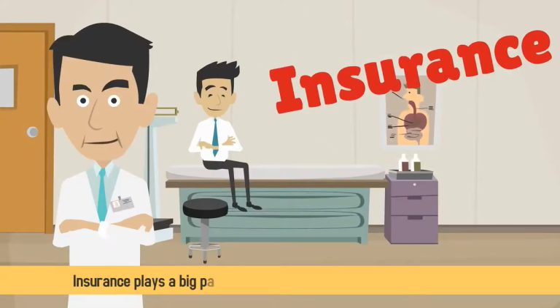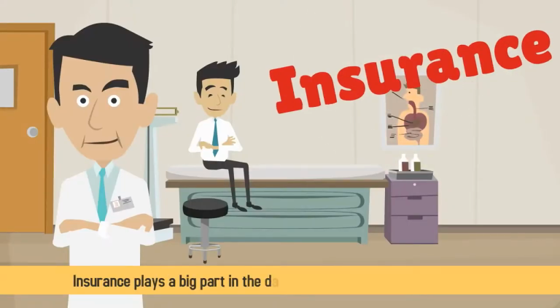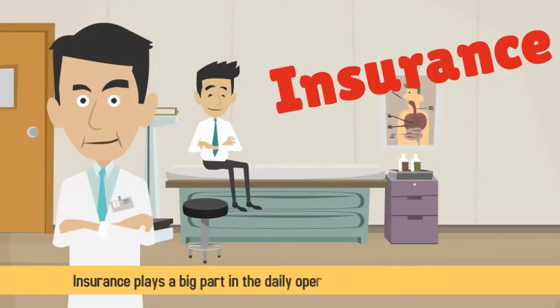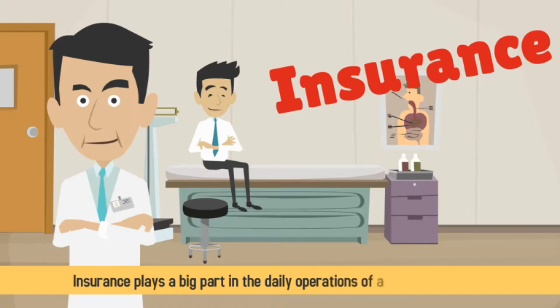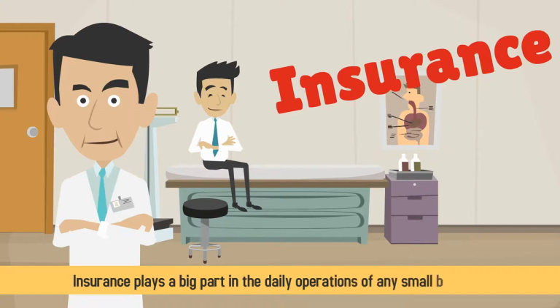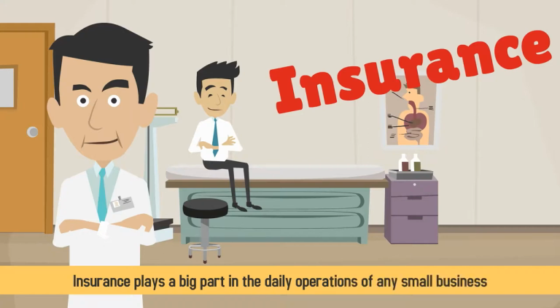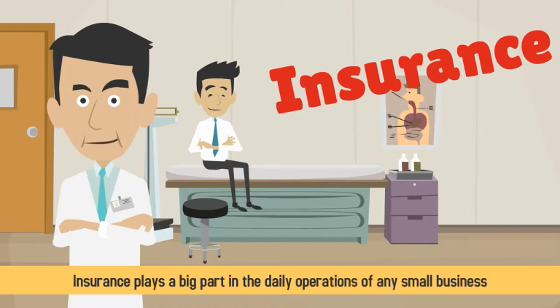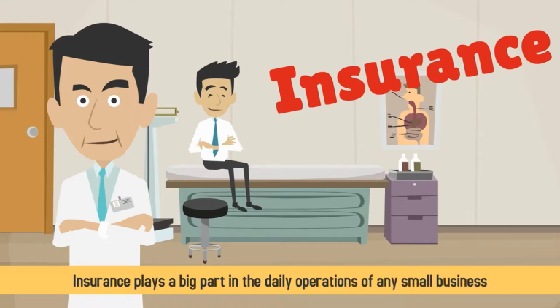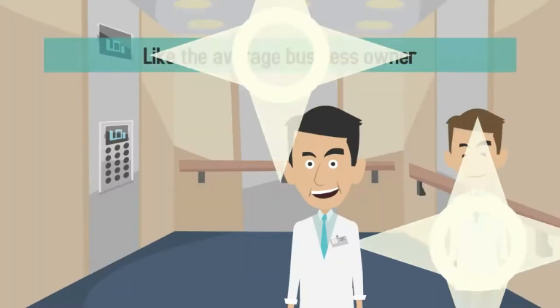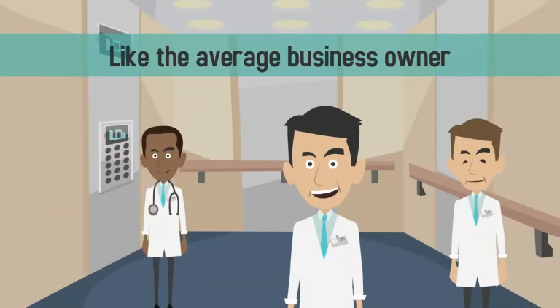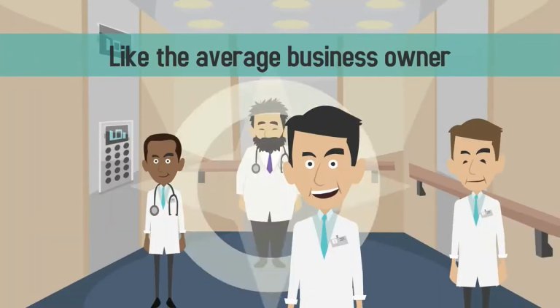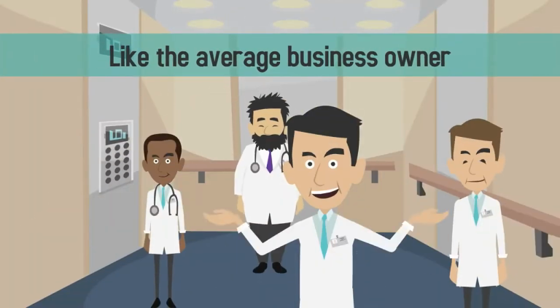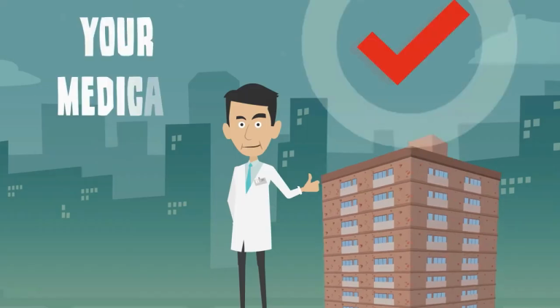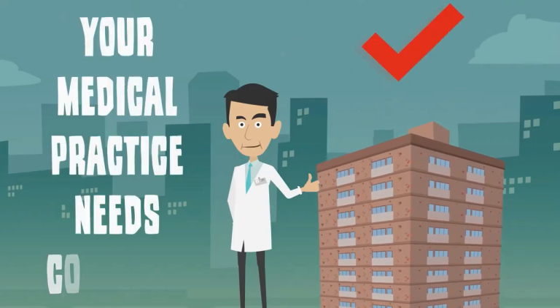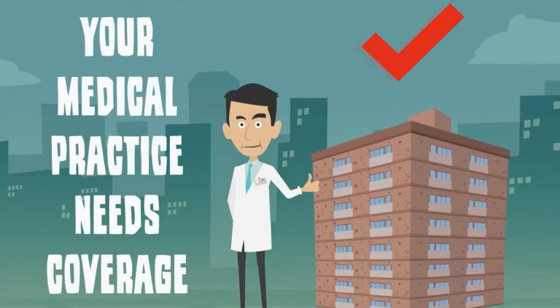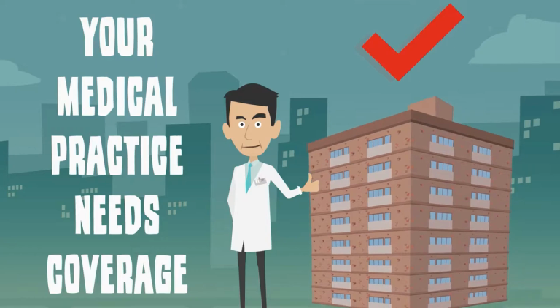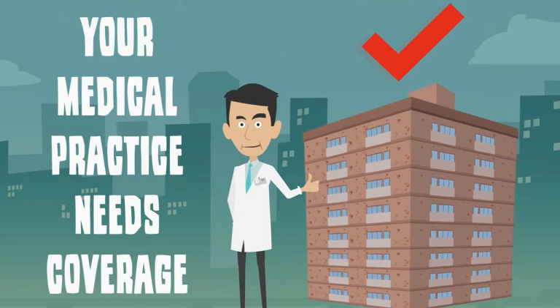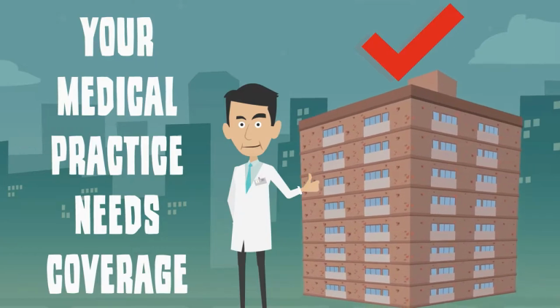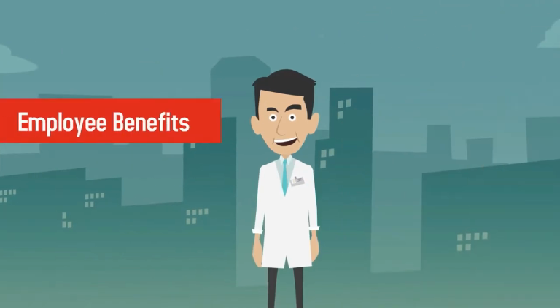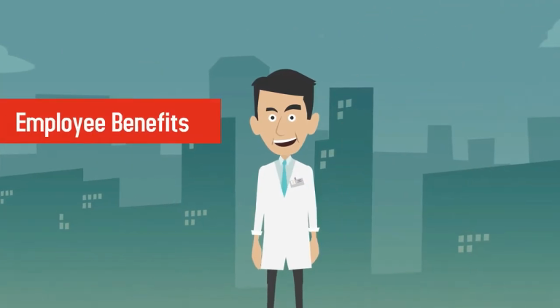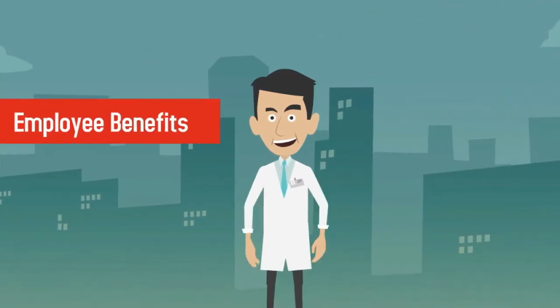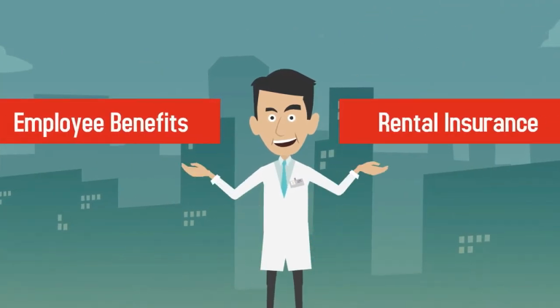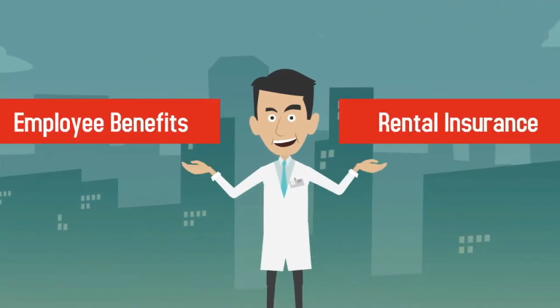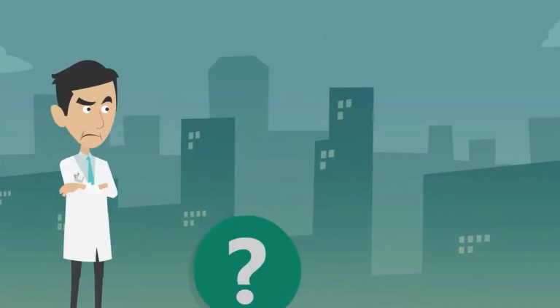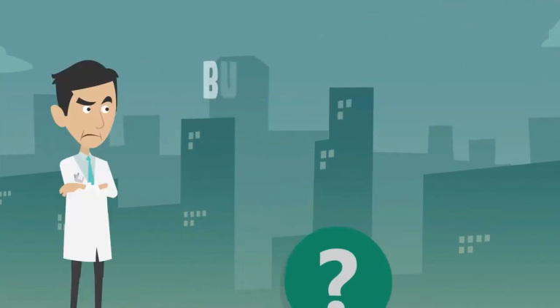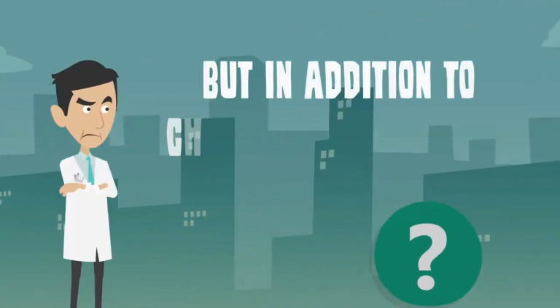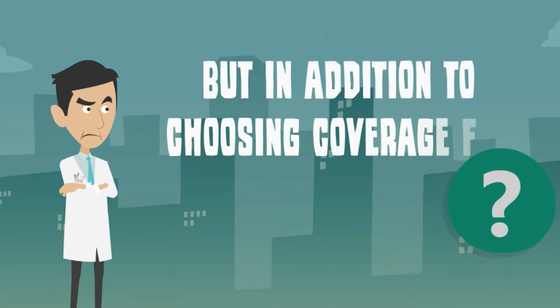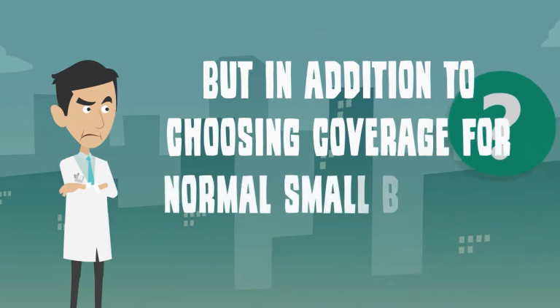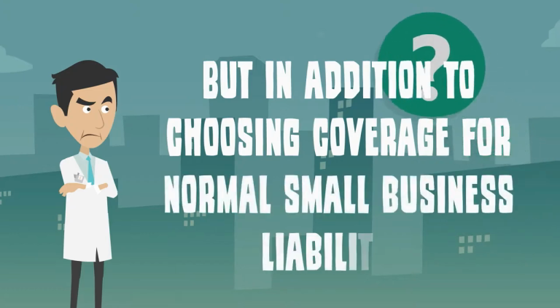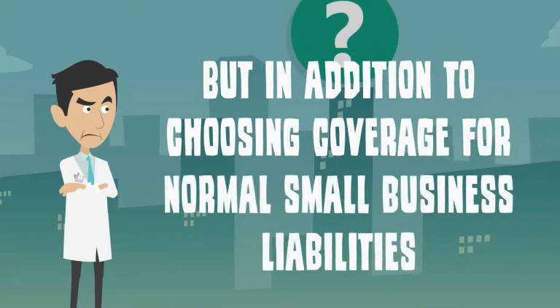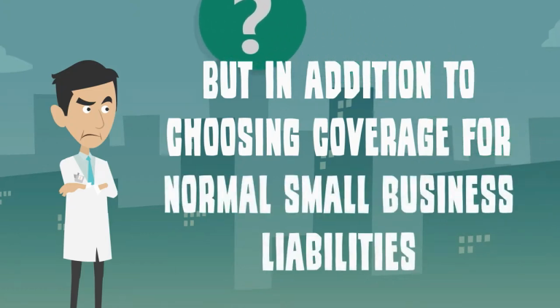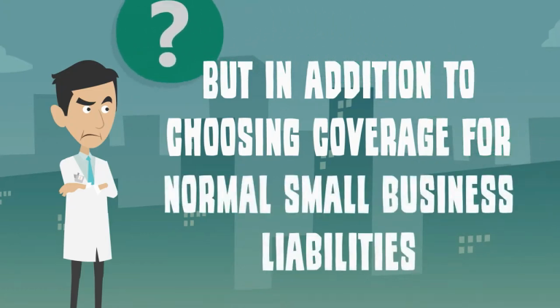Insurance plays a big part in the daily operations of any small business. Like the average business owner, your medical practice needs coverage for everything from employee benefits to rental insurance. But in addition to choosing coverage for normal small business liabilities, medical entrepreneurs have to decide which types of medical insurance to accept from their patients.